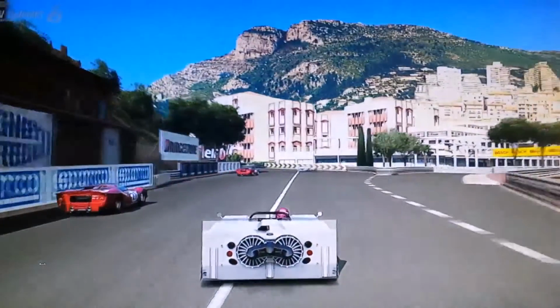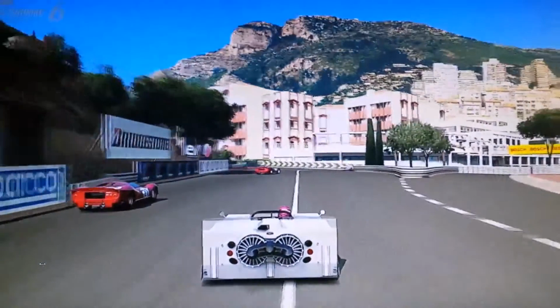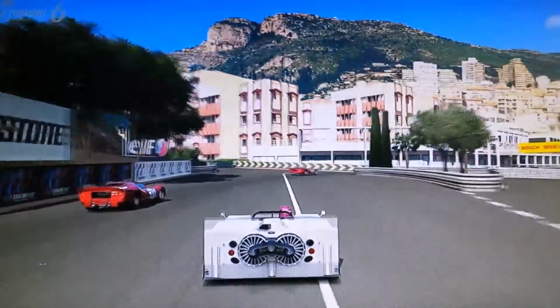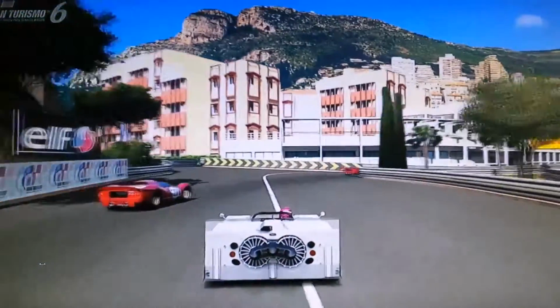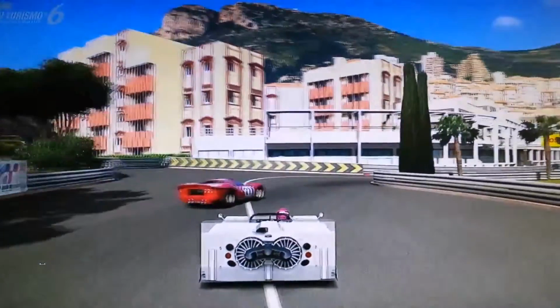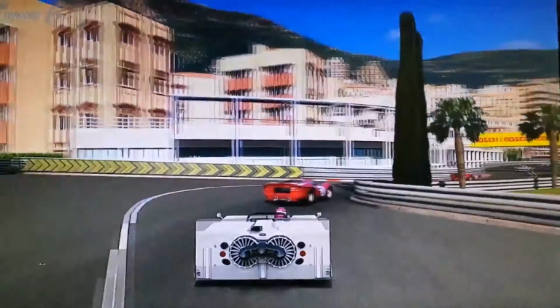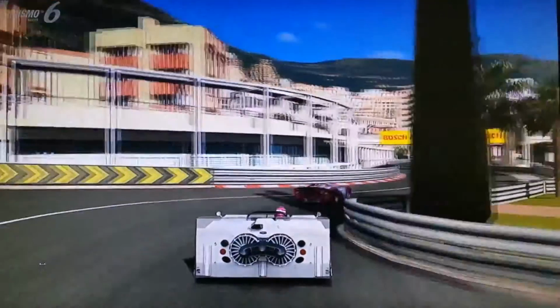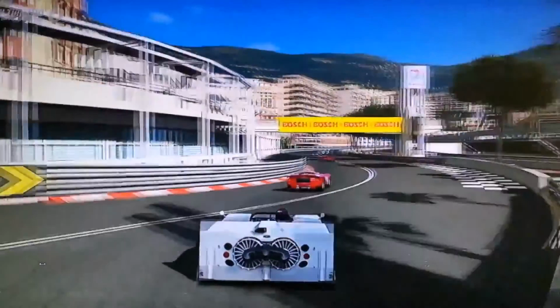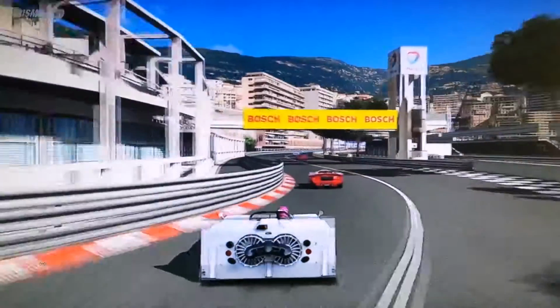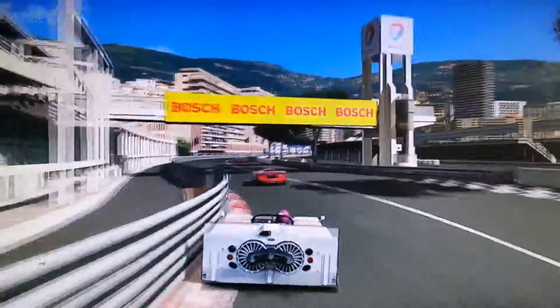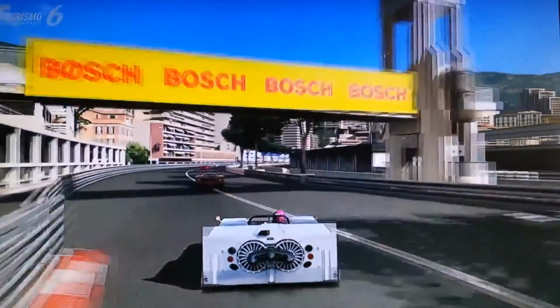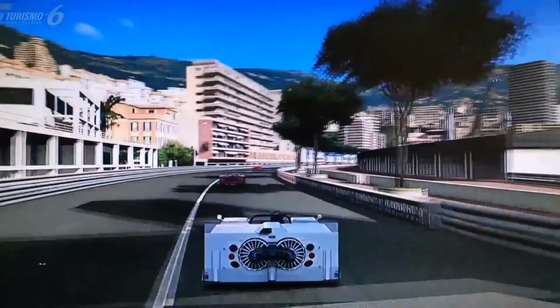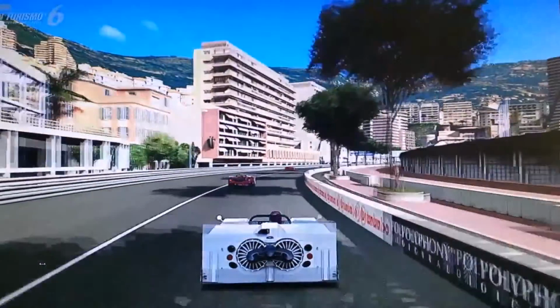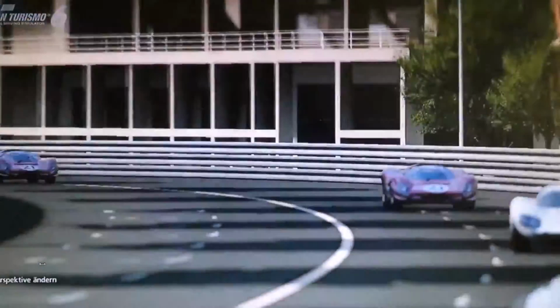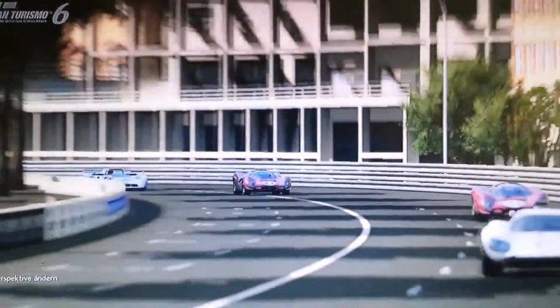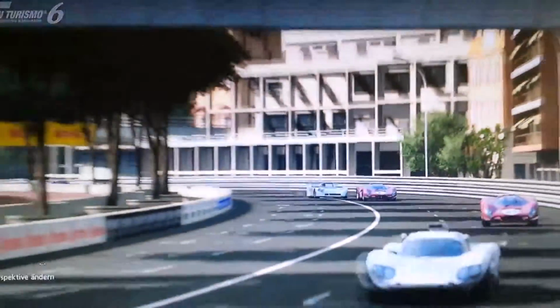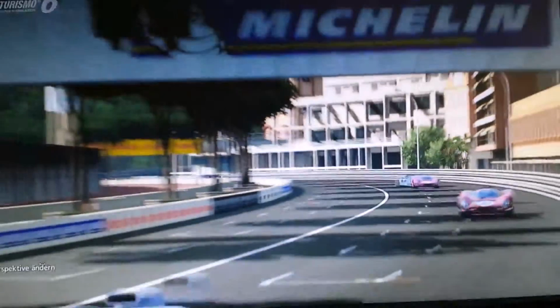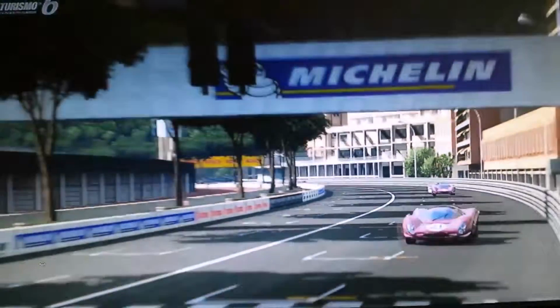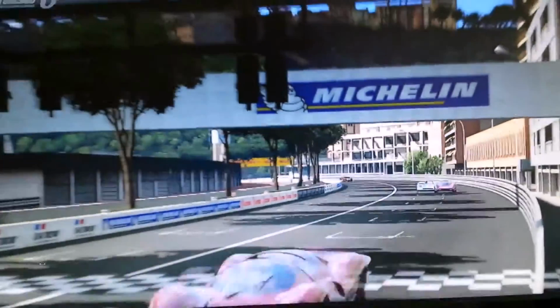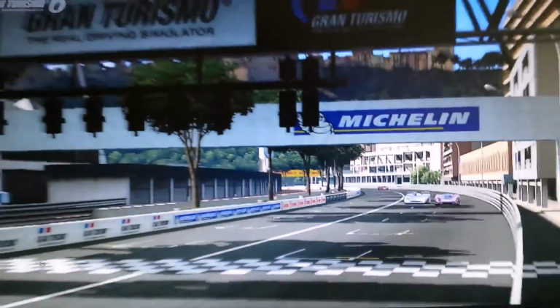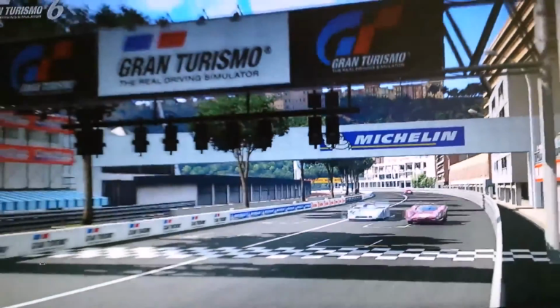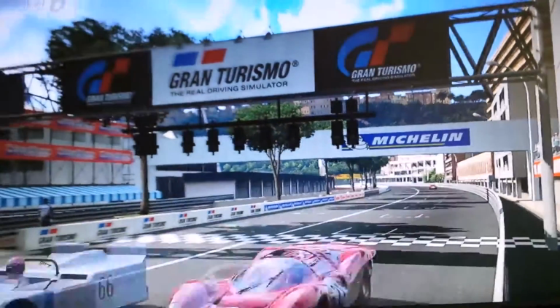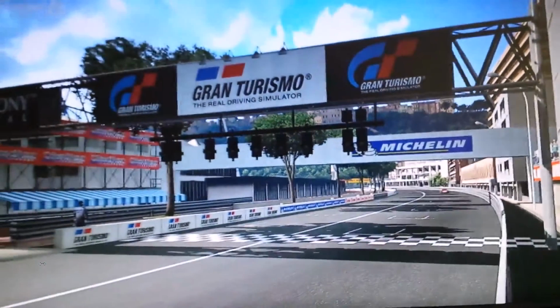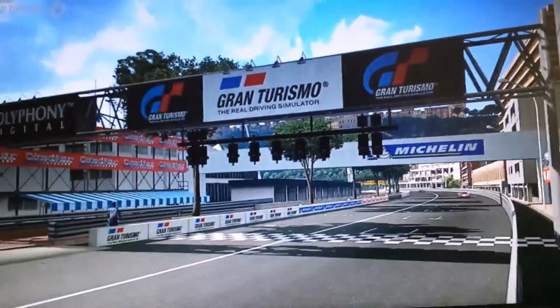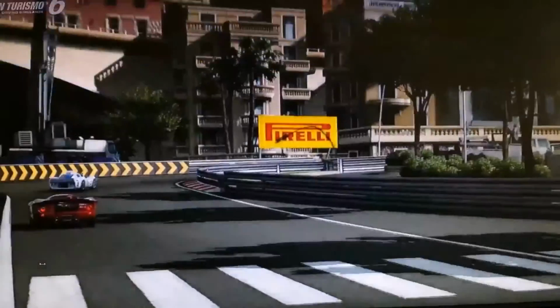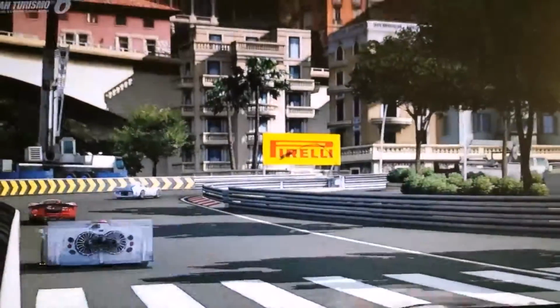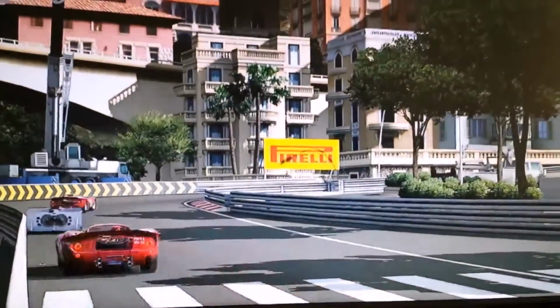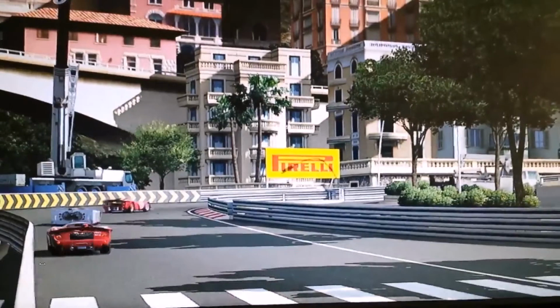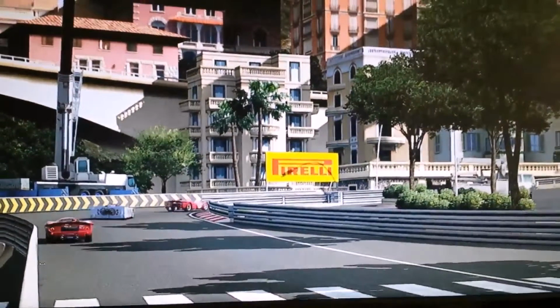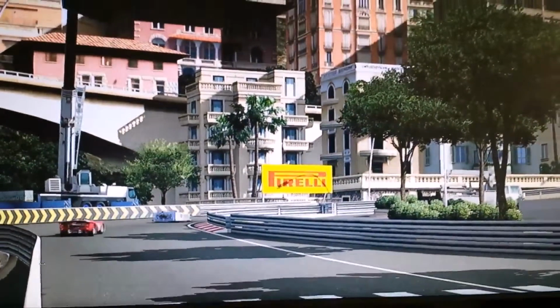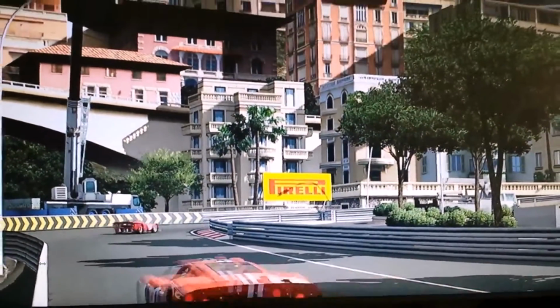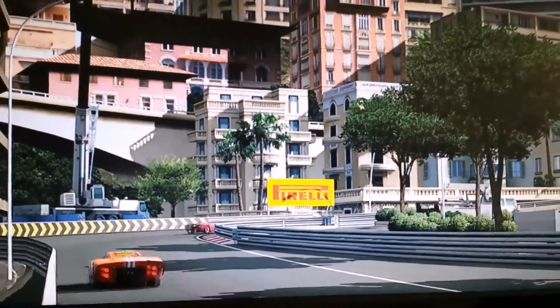Dann wollen wir mal den Ferrari überholen hier – versuchen wir zumindest. Zielgerade. Ich glaube, noch zwei Runden, und wir haben noch einige Autos vor uns.